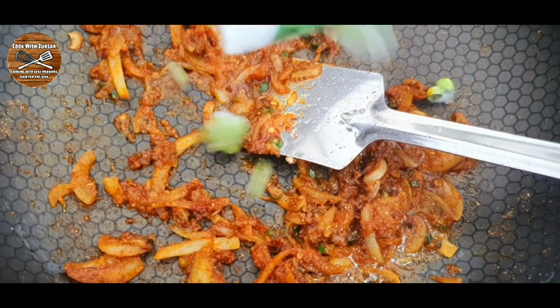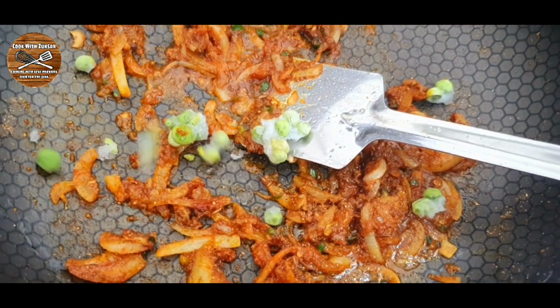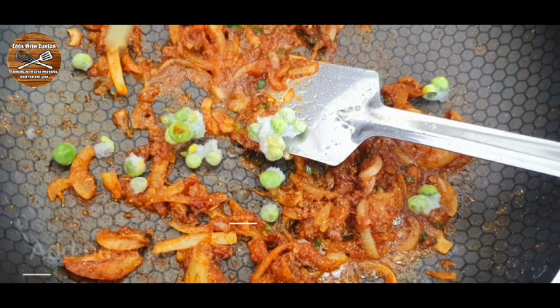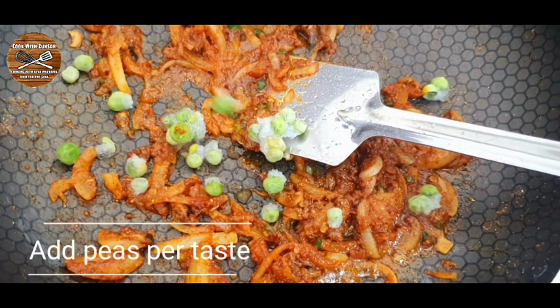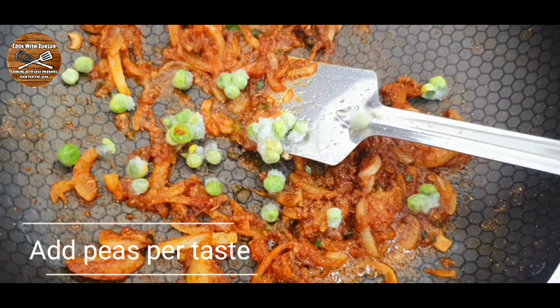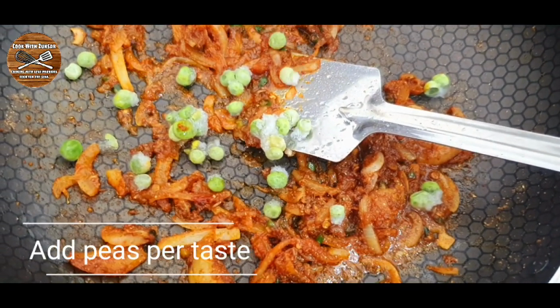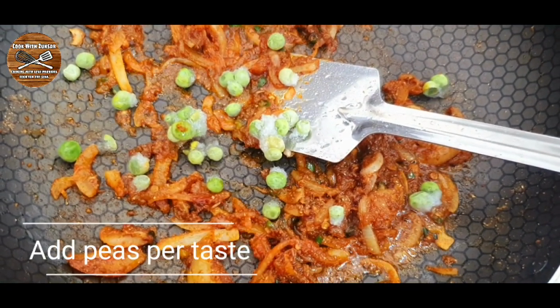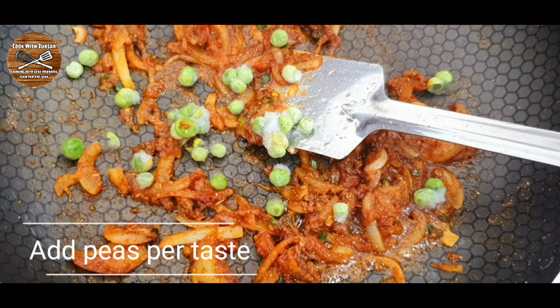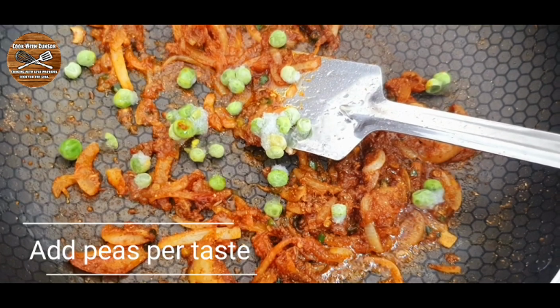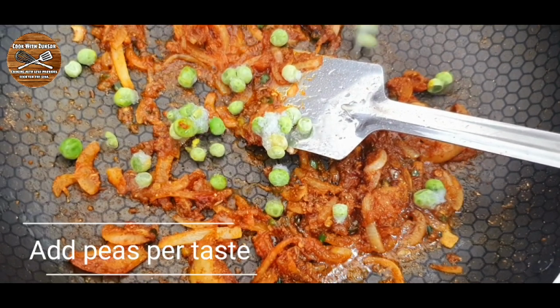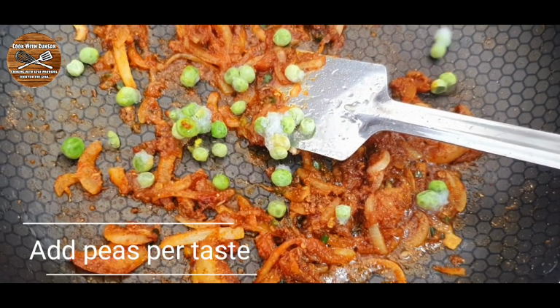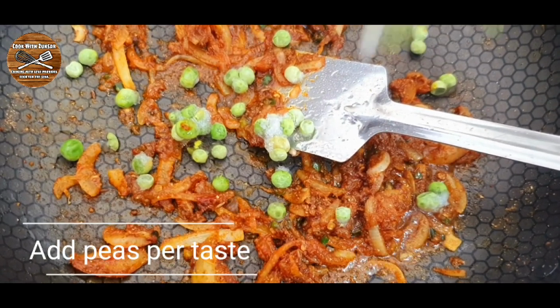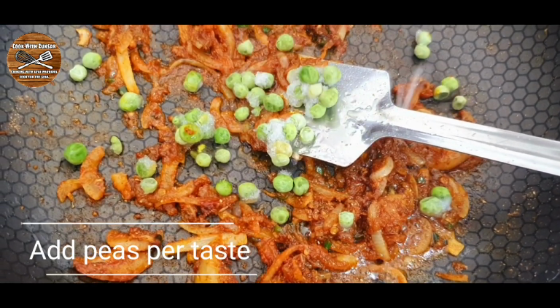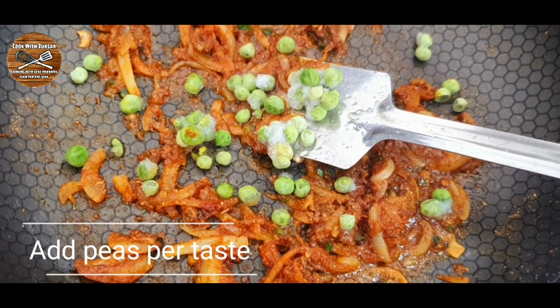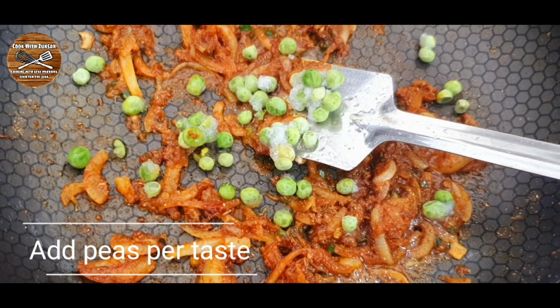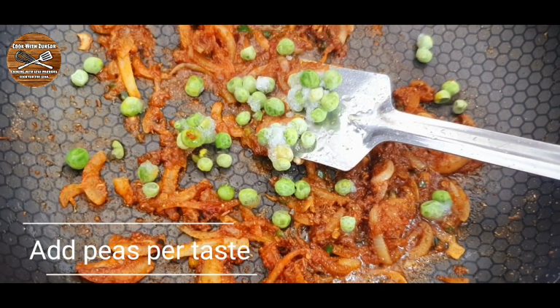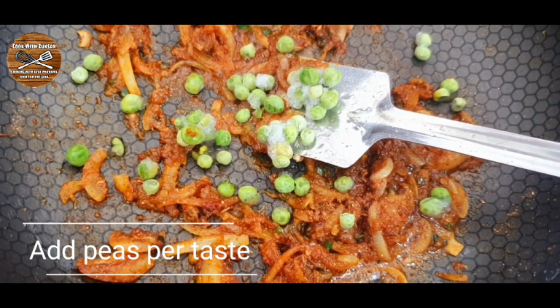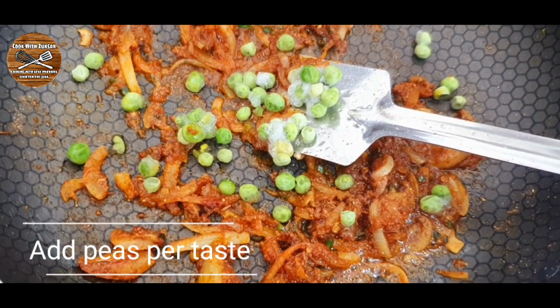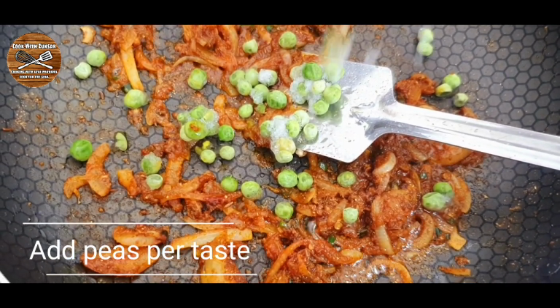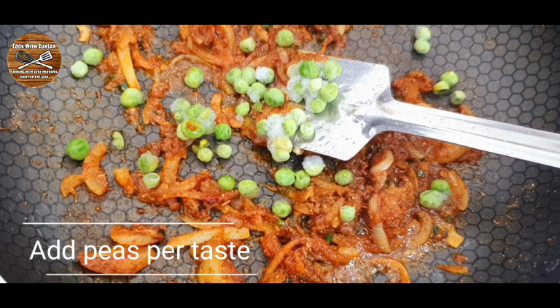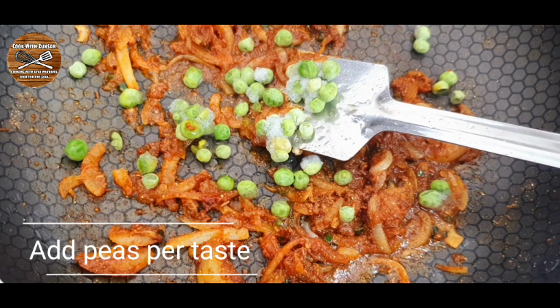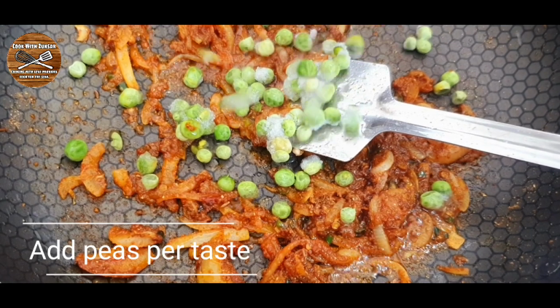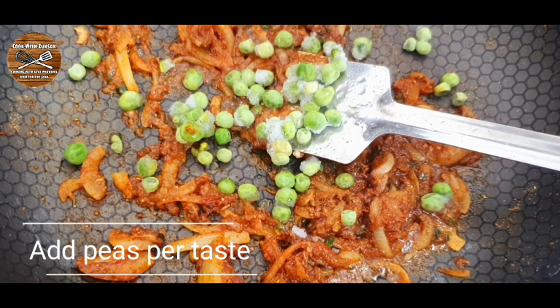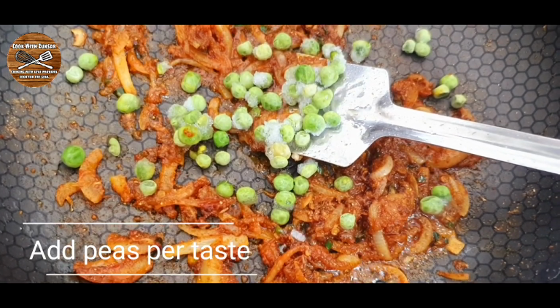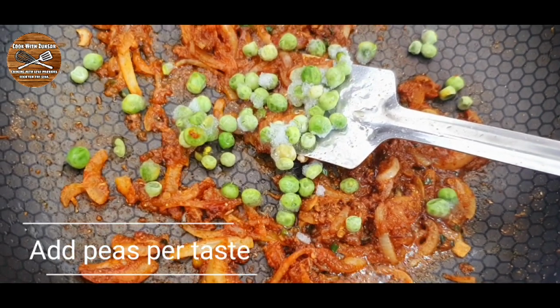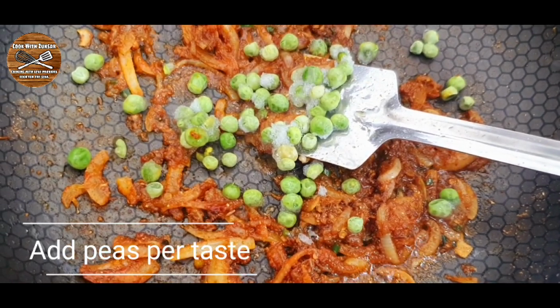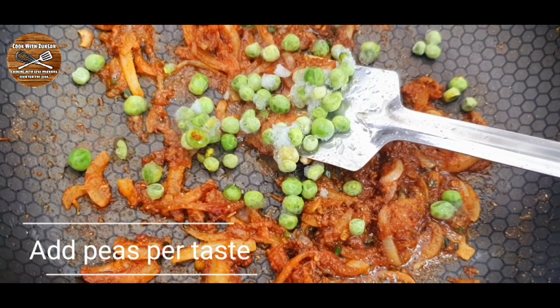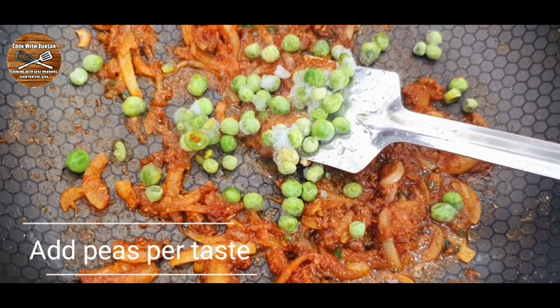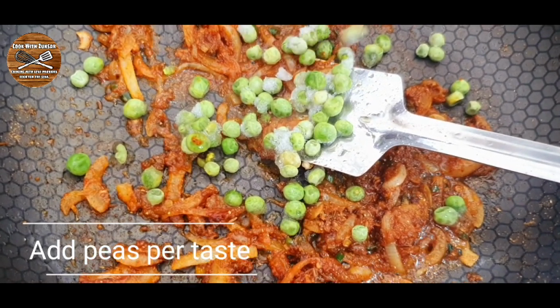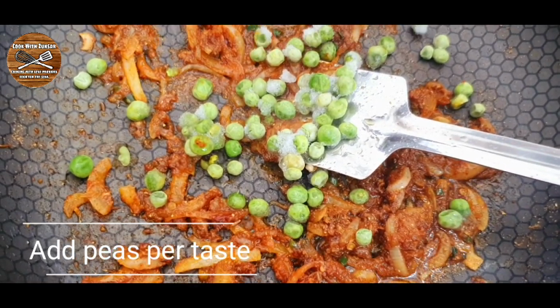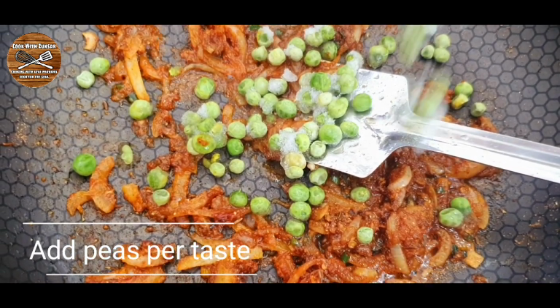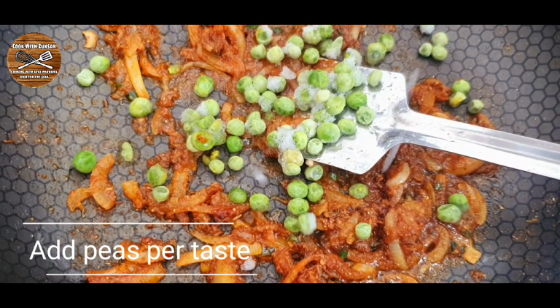We're also going to add some frozen peas — add the peas to taste. I added around a quarter cup of peas, then give a good mix.